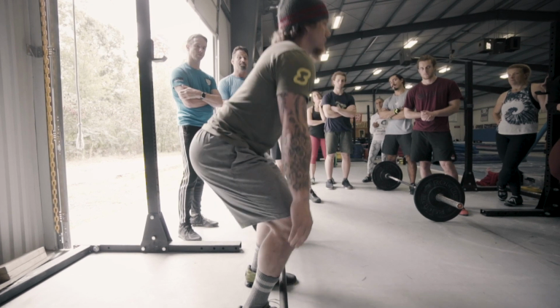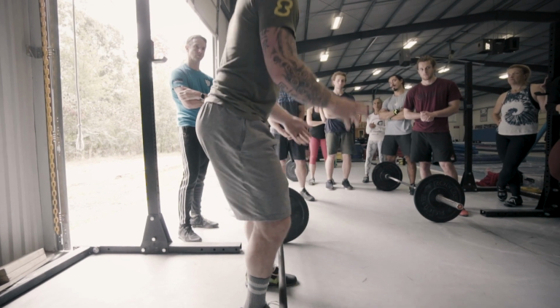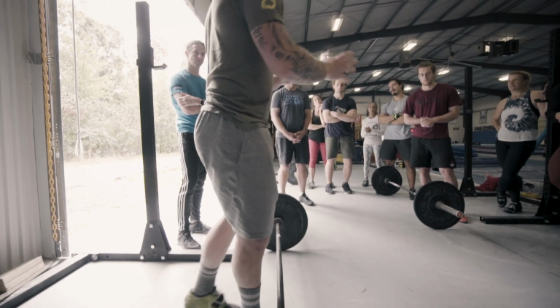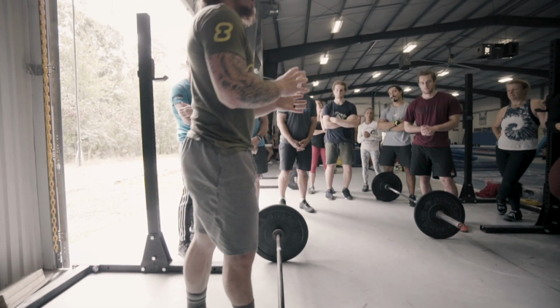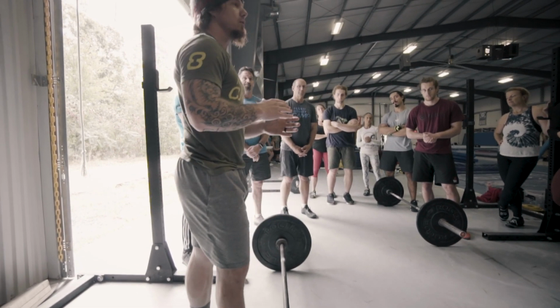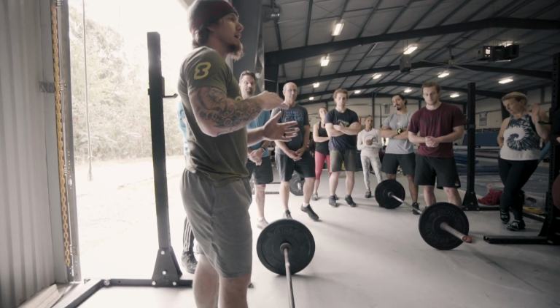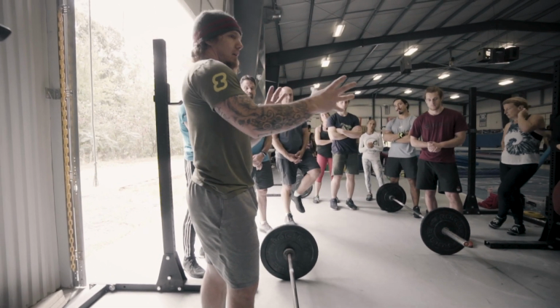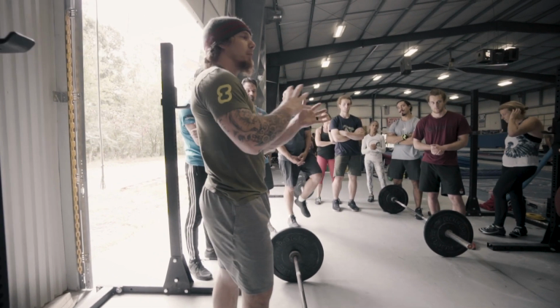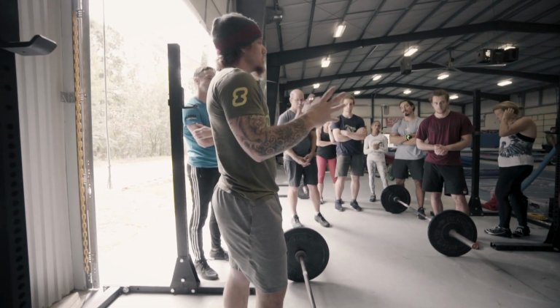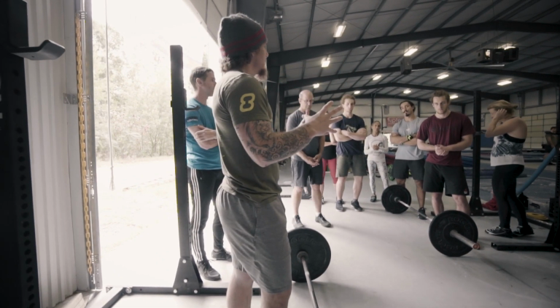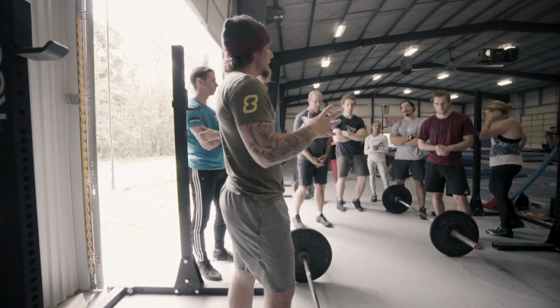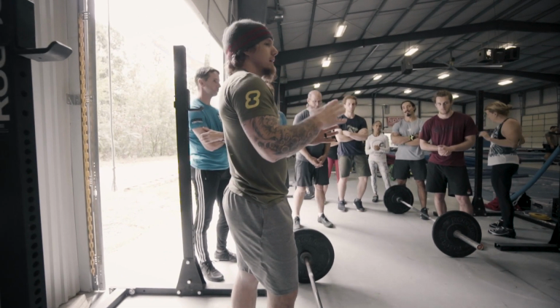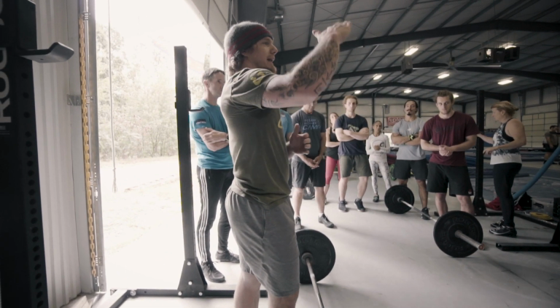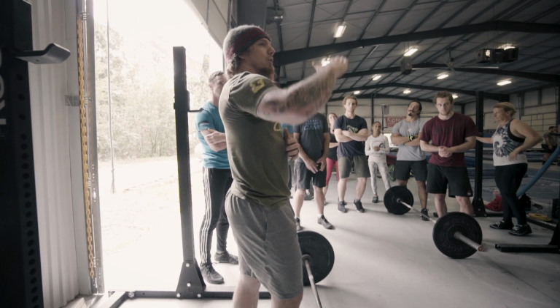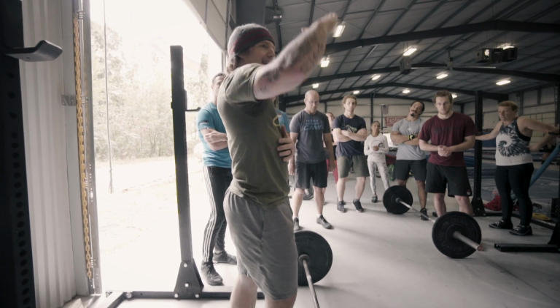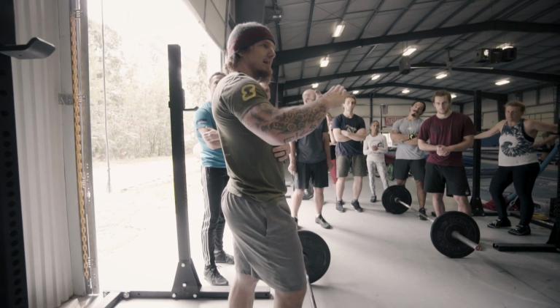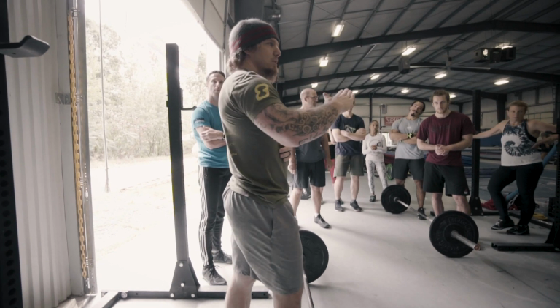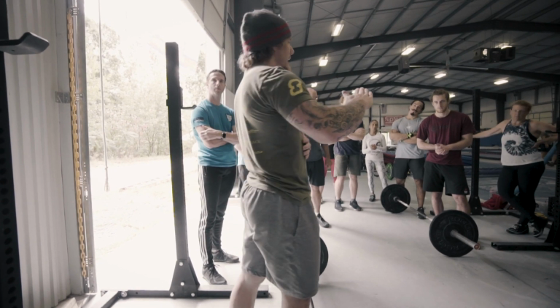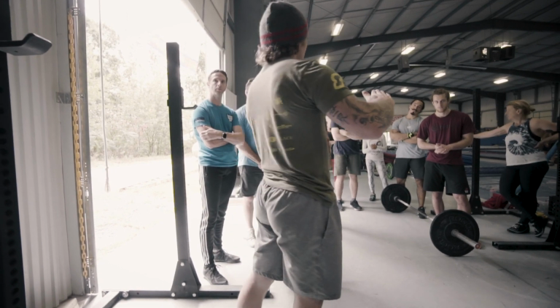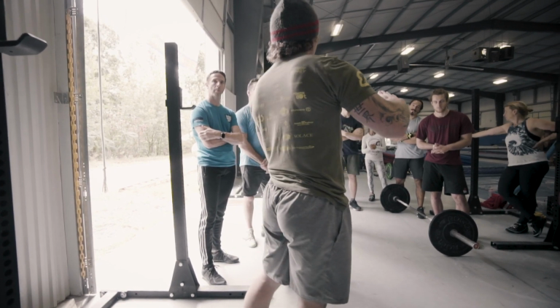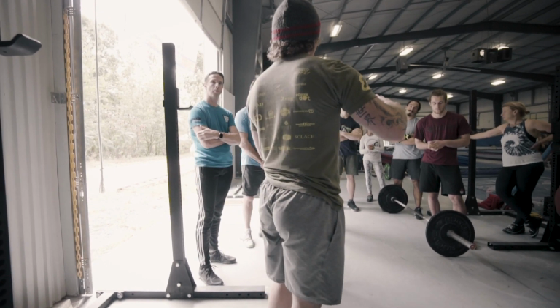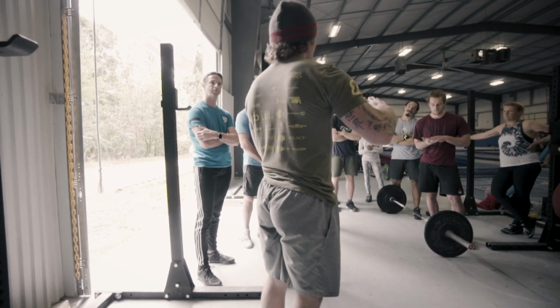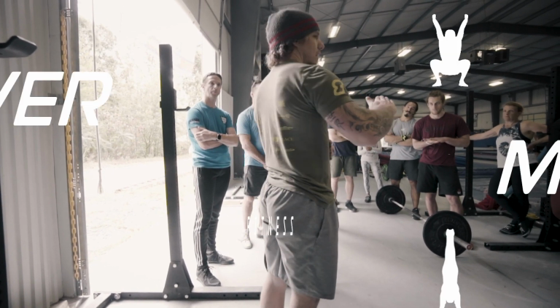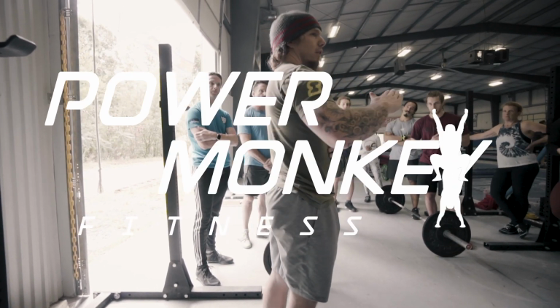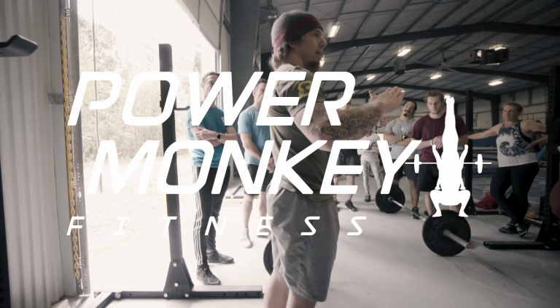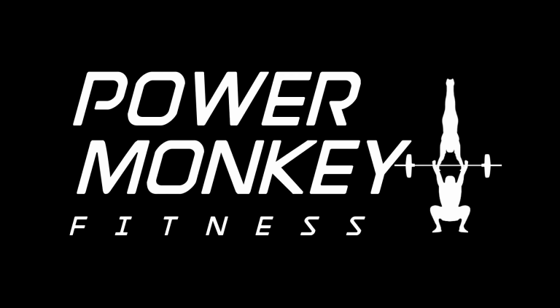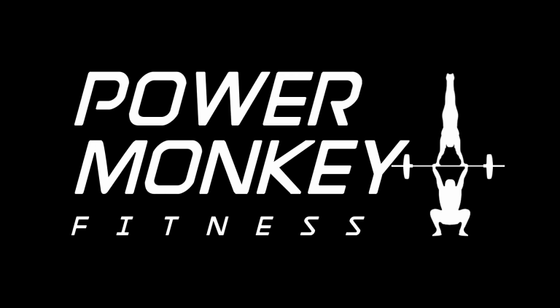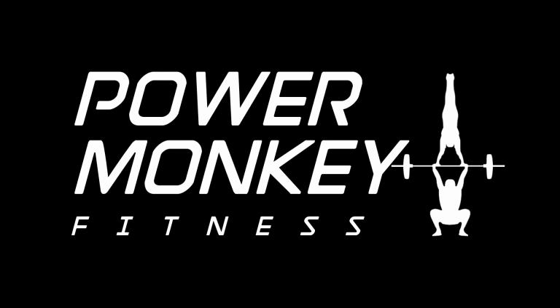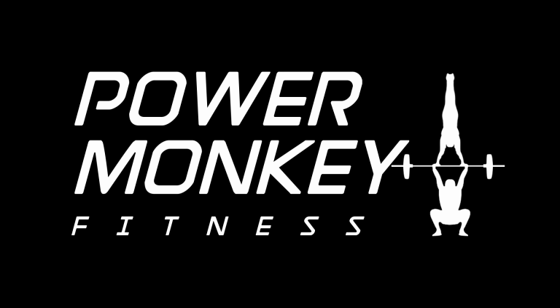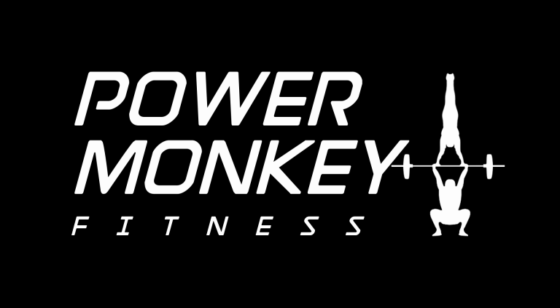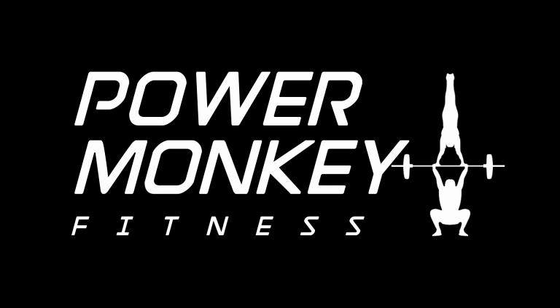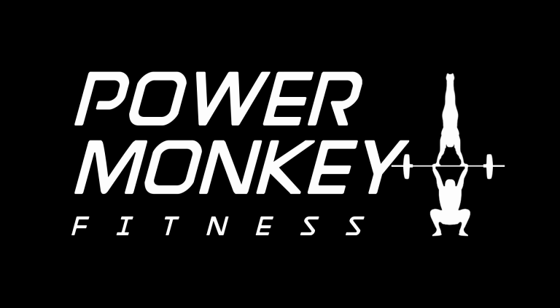So I'll come around and watch you and help adjust you if needed to try to get you to land in the same spot that you started on the first rep. All that makes sense, guys? Let's give it a try.